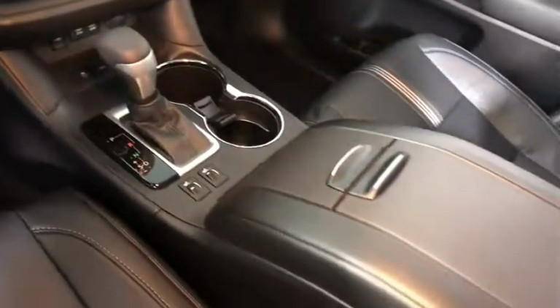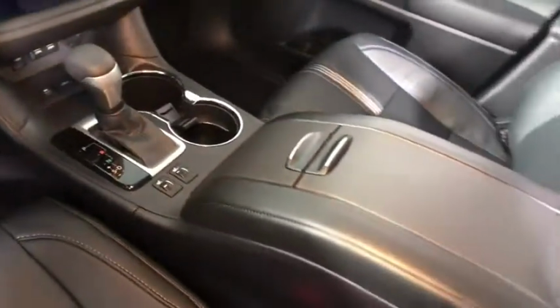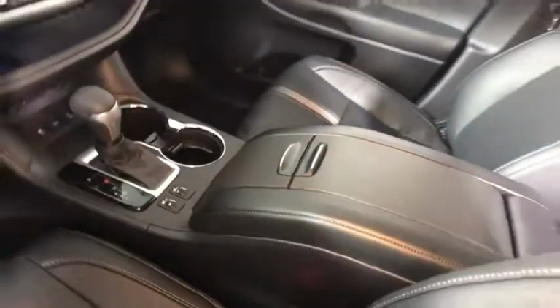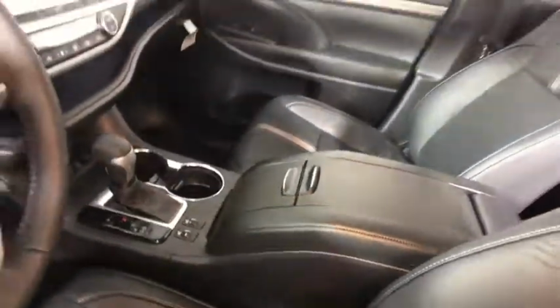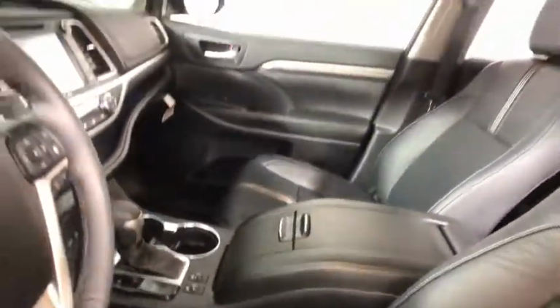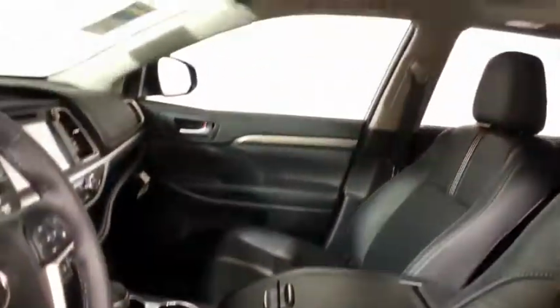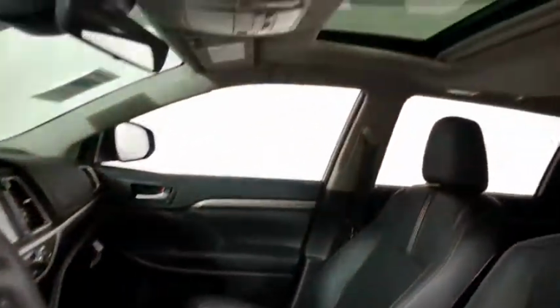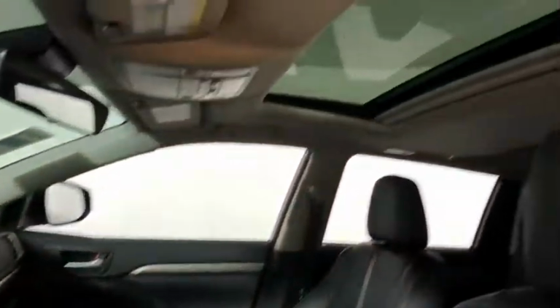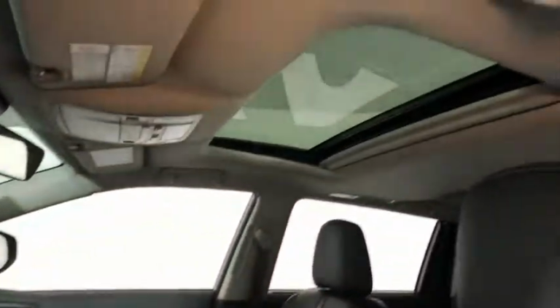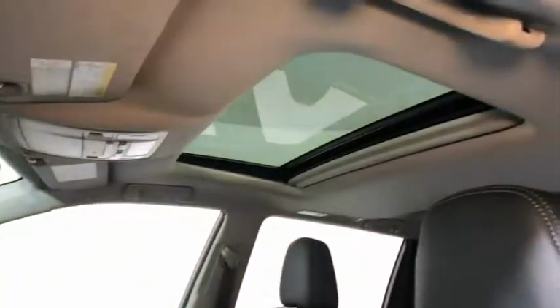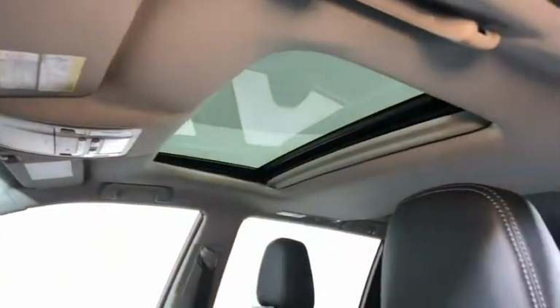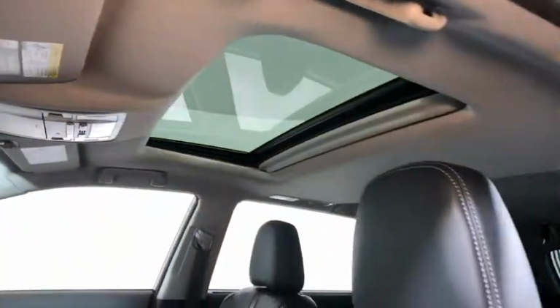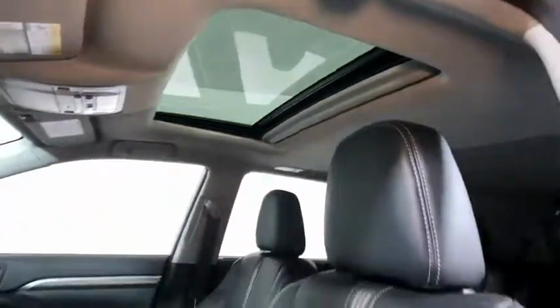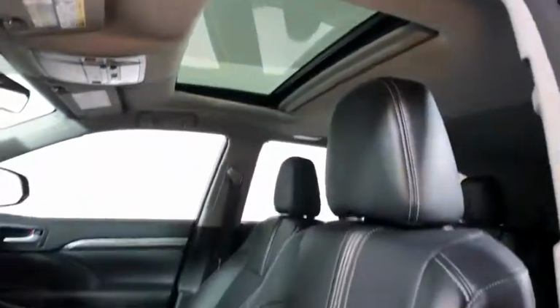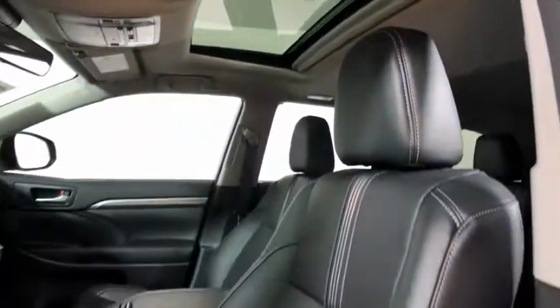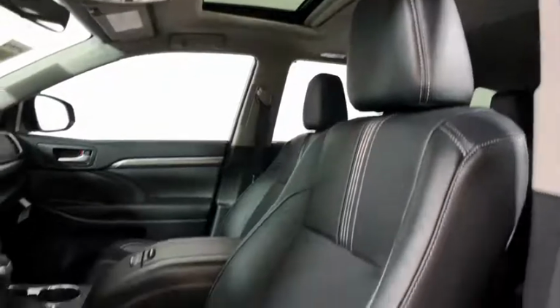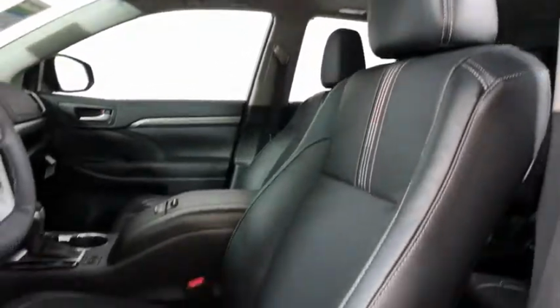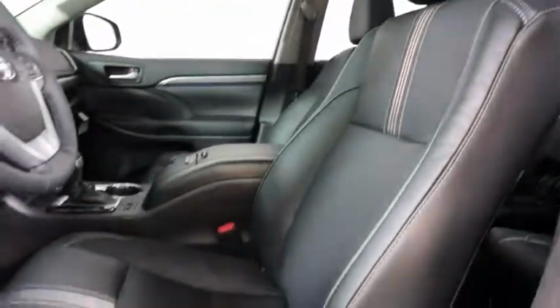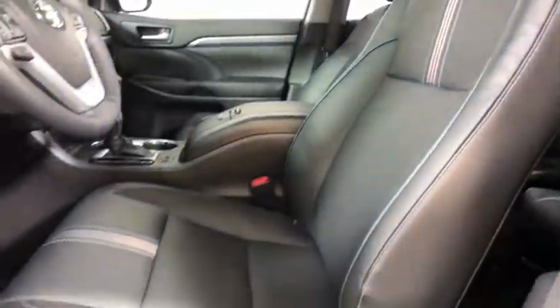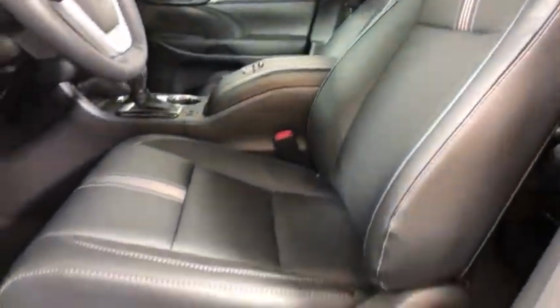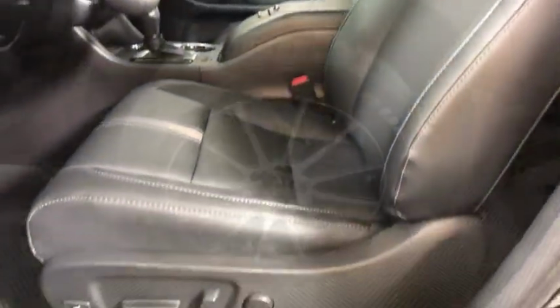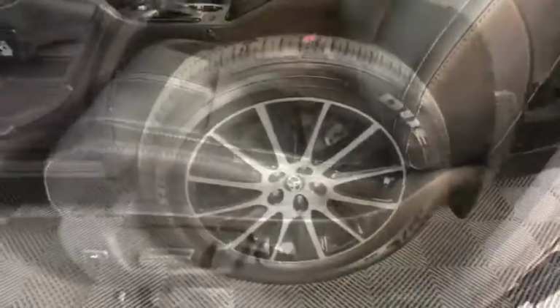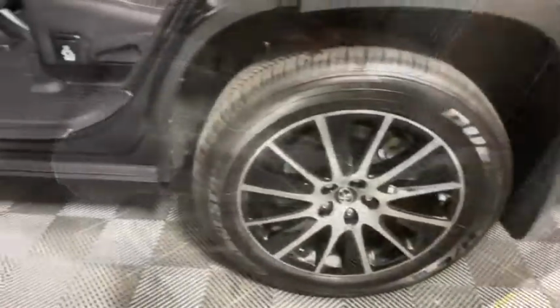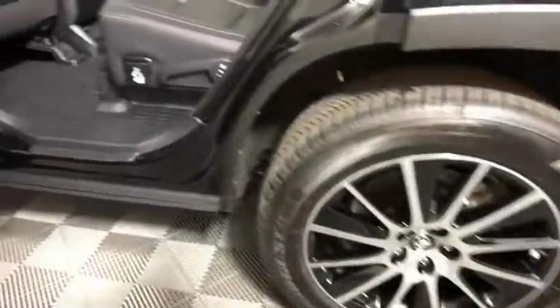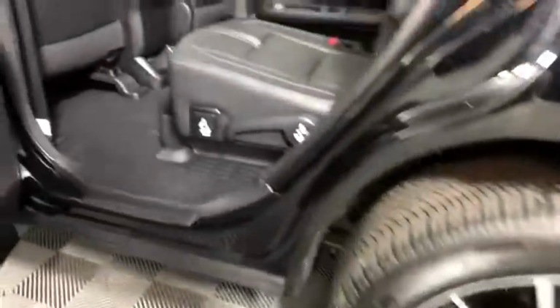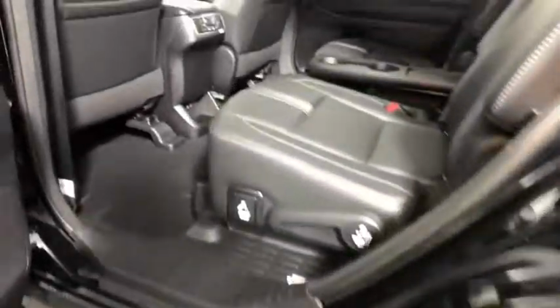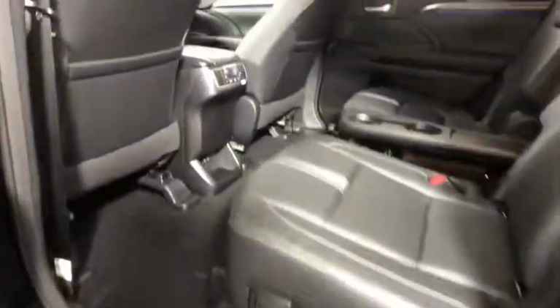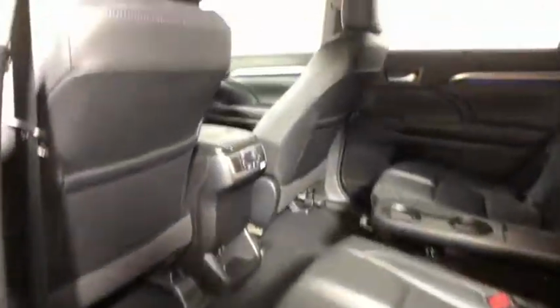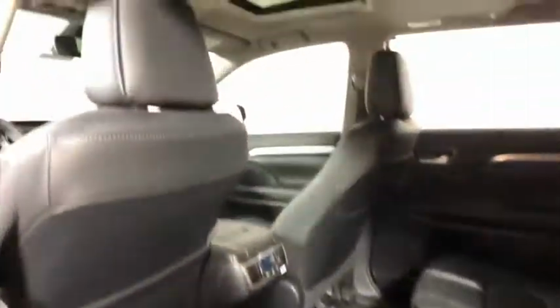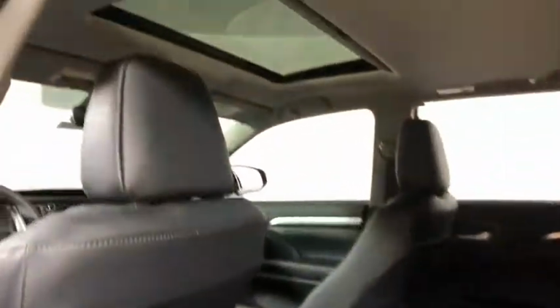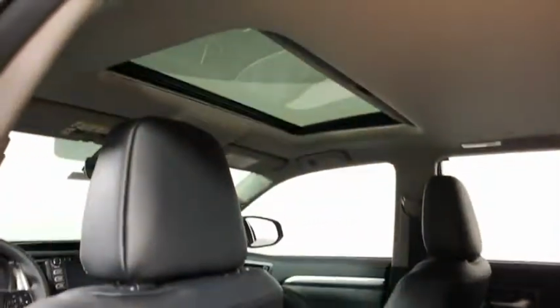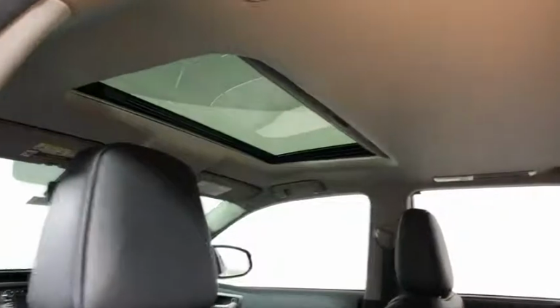A 2010 top safety pick, the Highlander is where substance meets style. This vehicle has less than 100 miles. Here are some of this vehicle's great options.